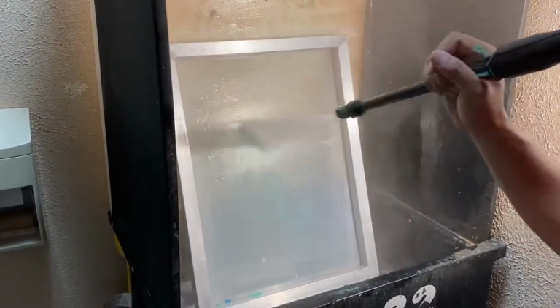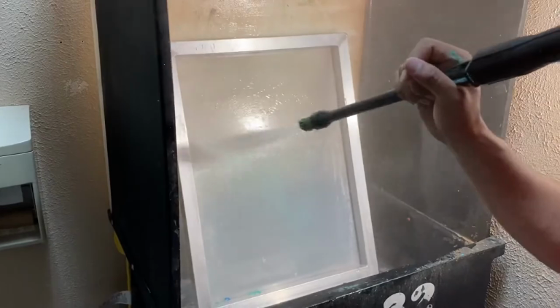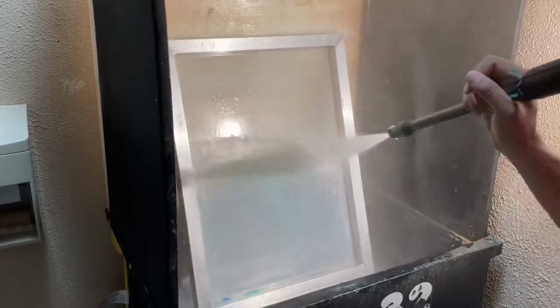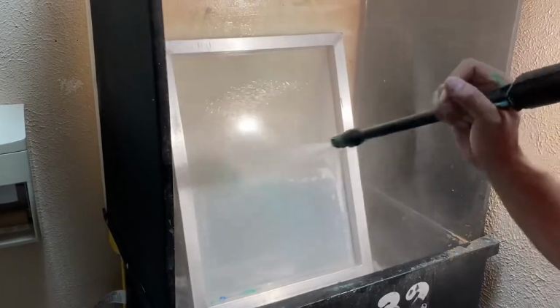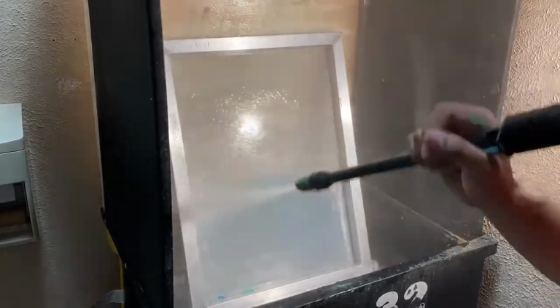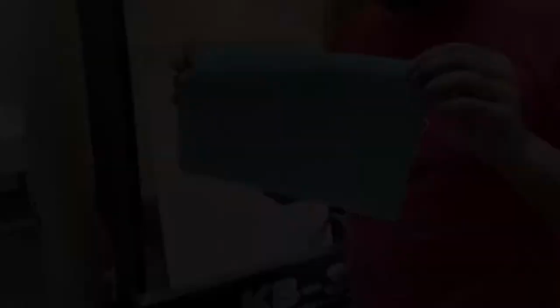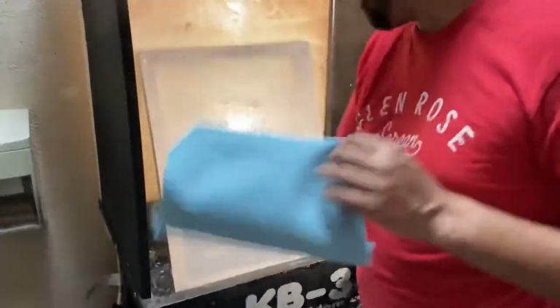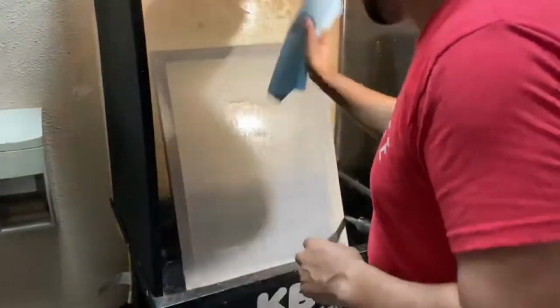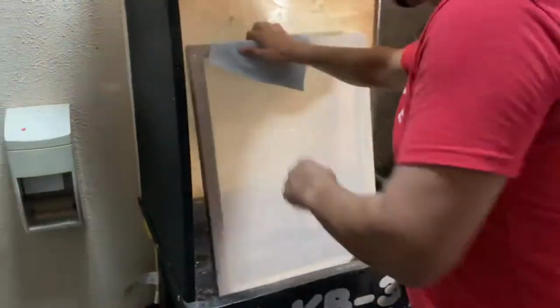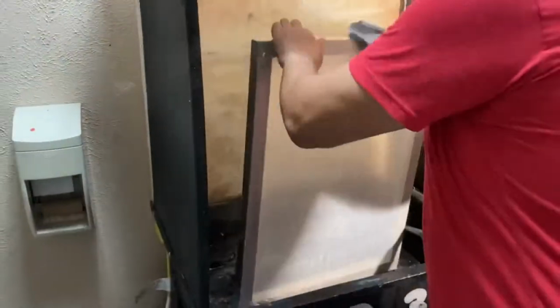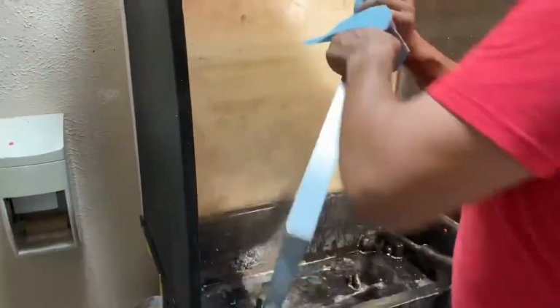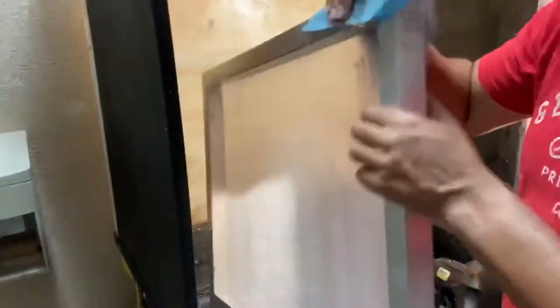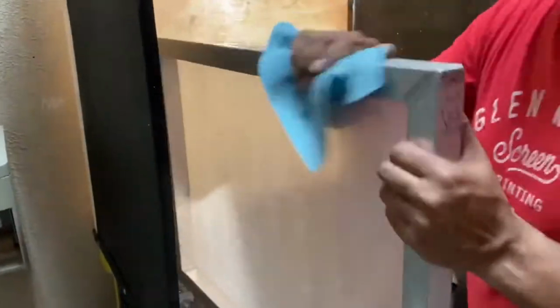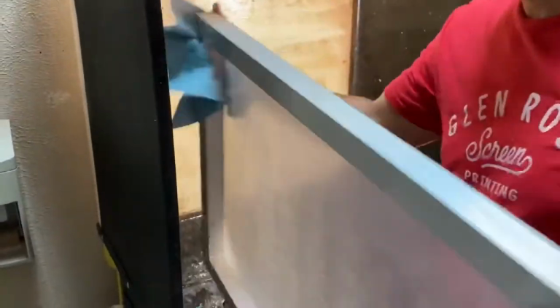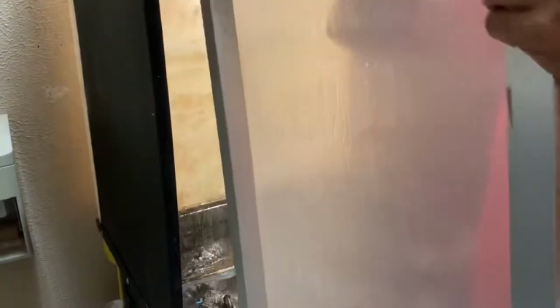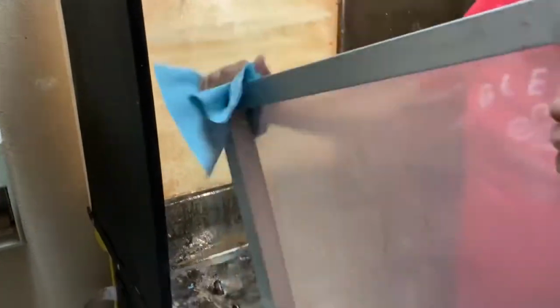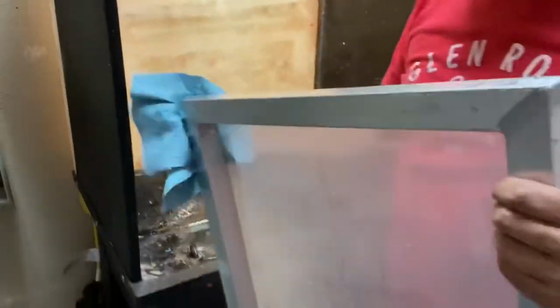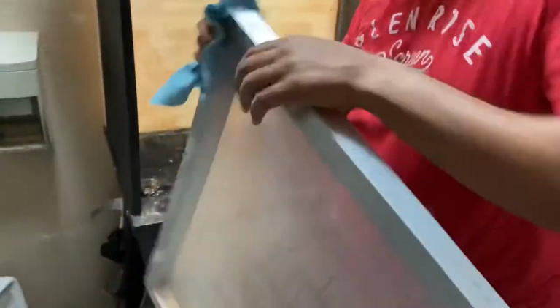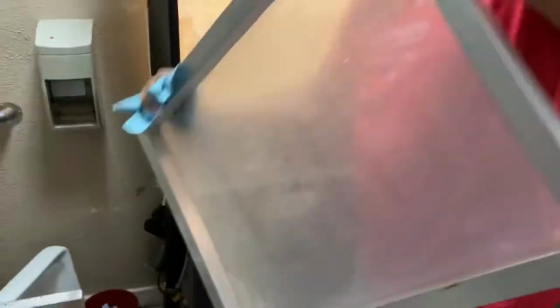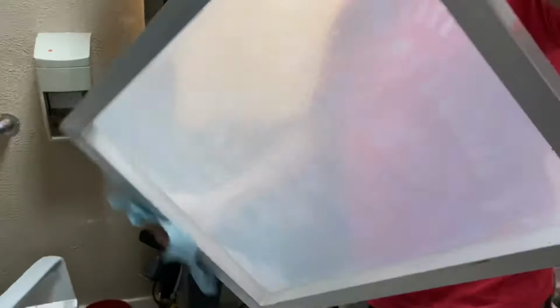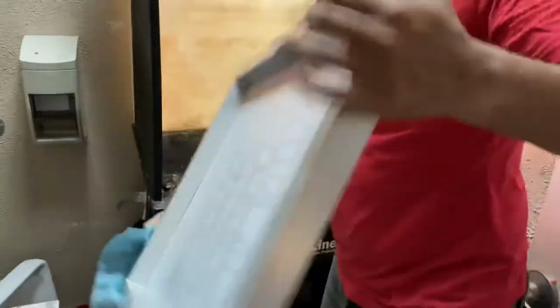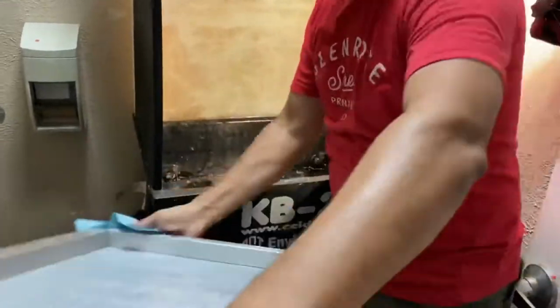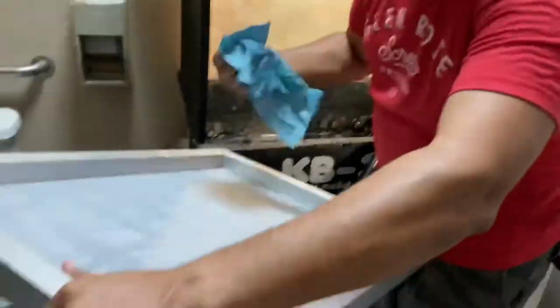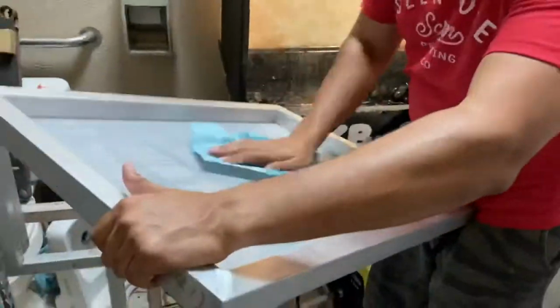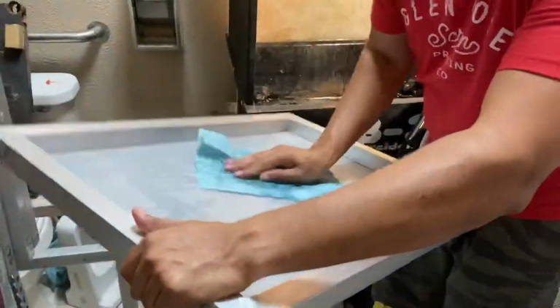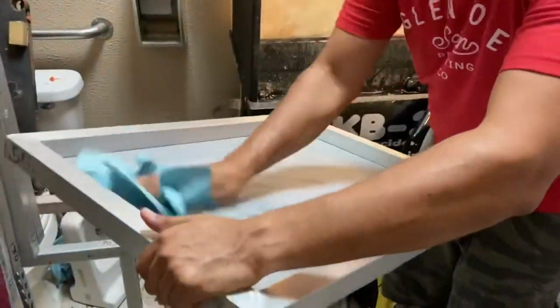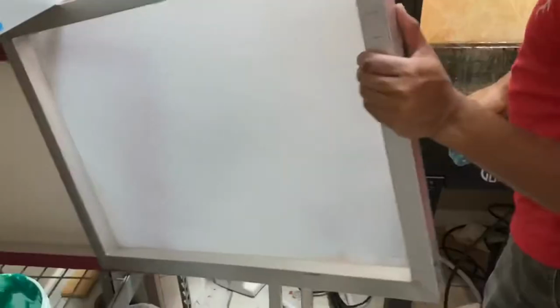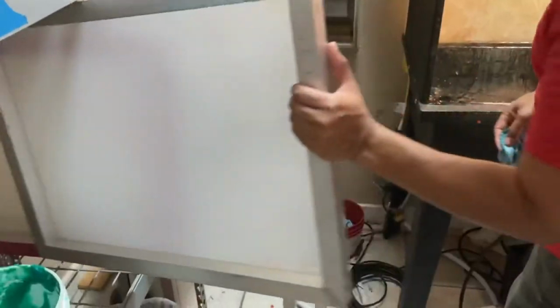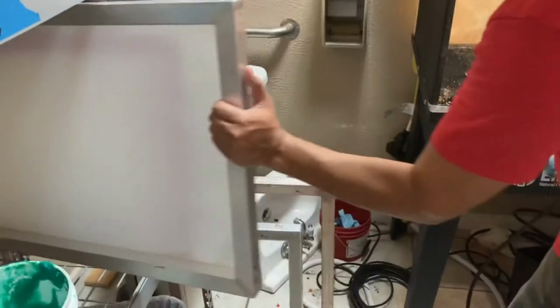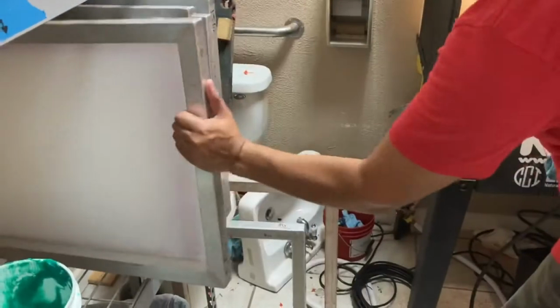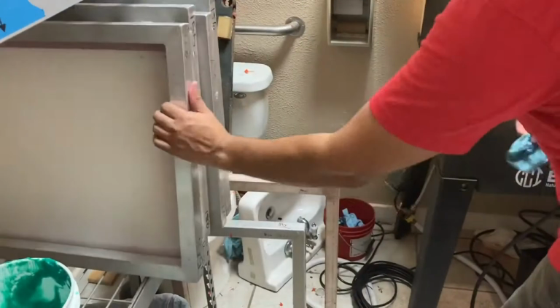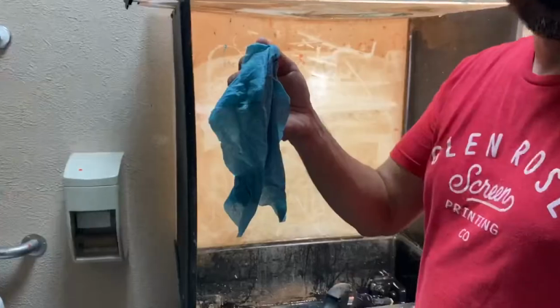With the power washer on, take a dry towel, dry the frame, then dry the screen, and put the screen up.